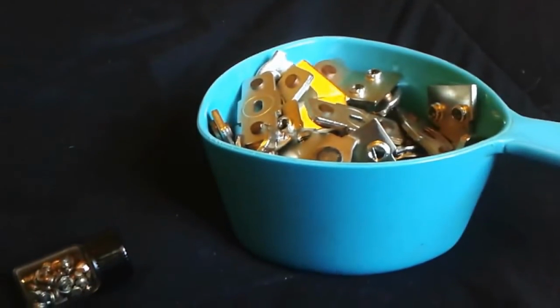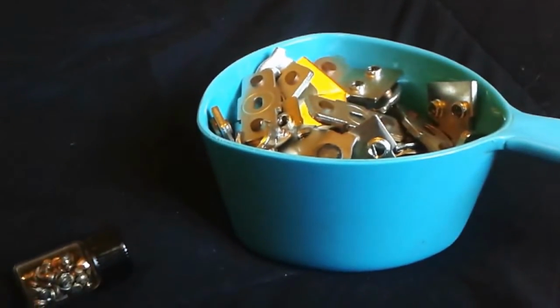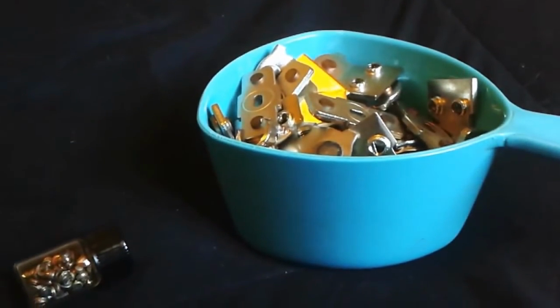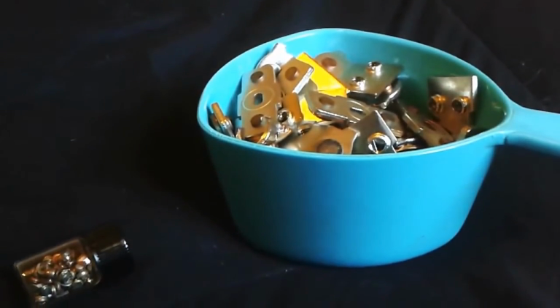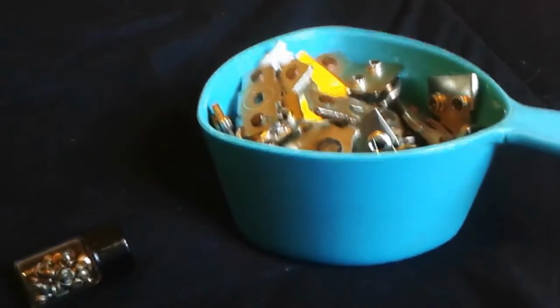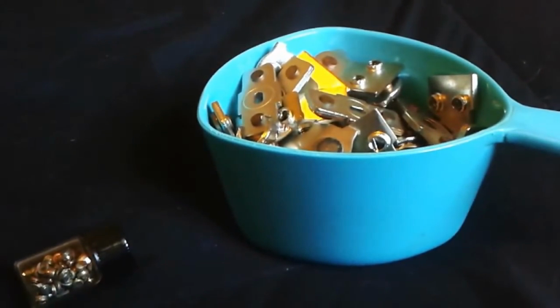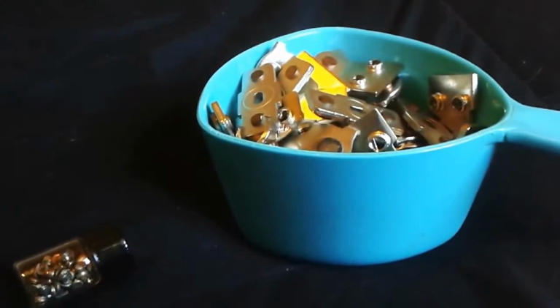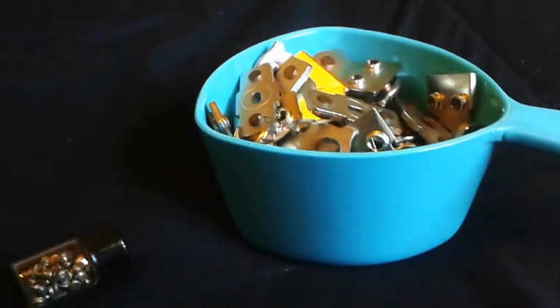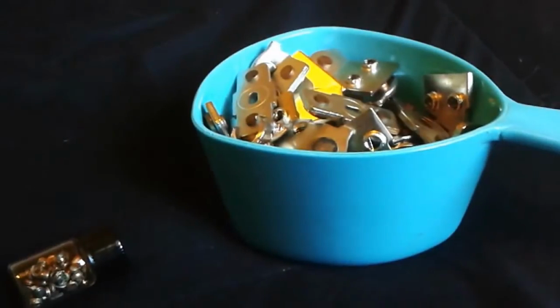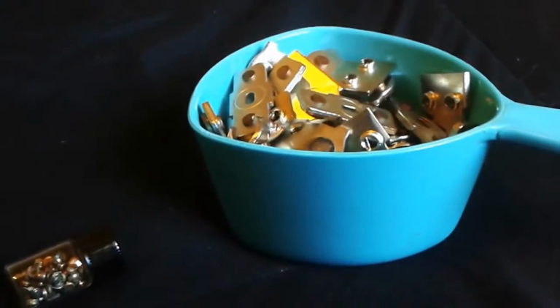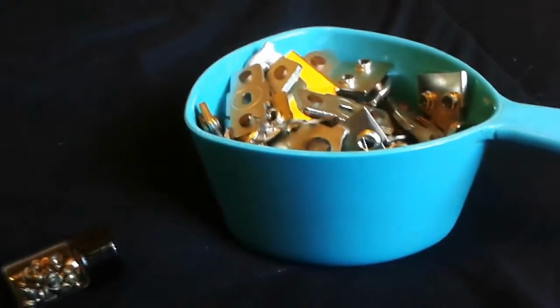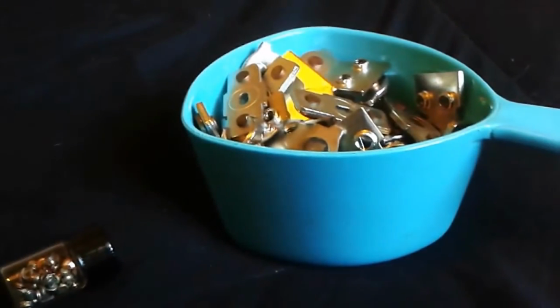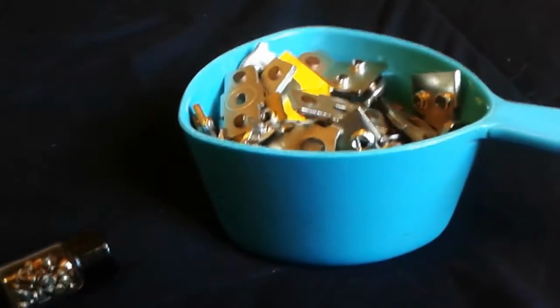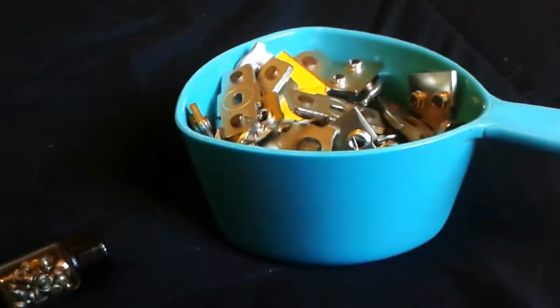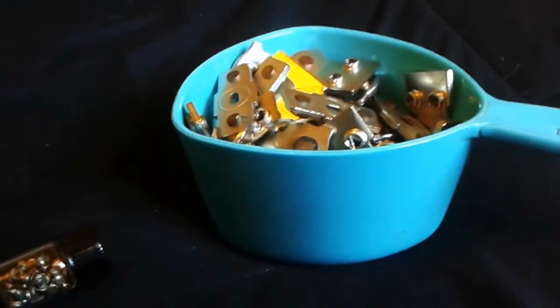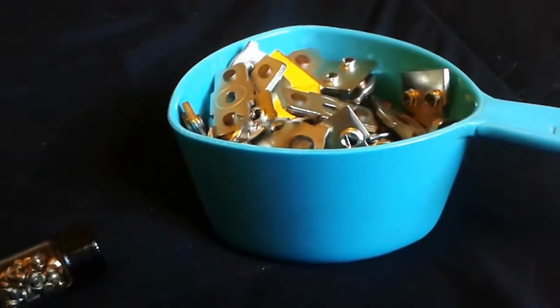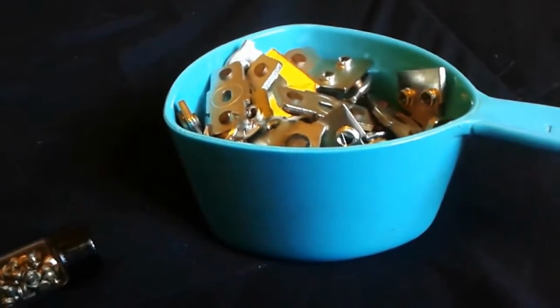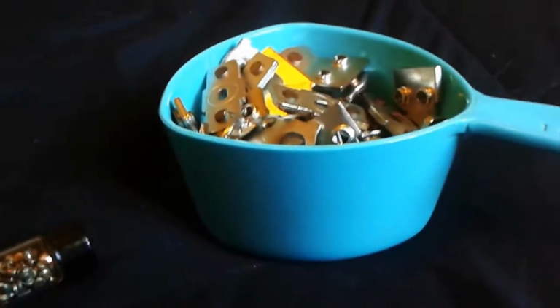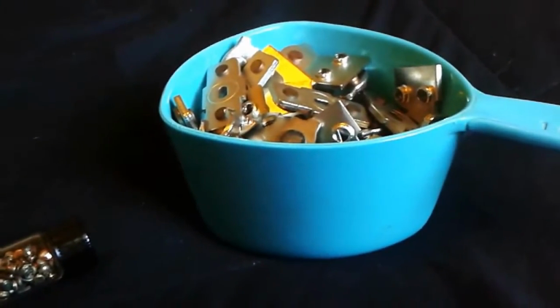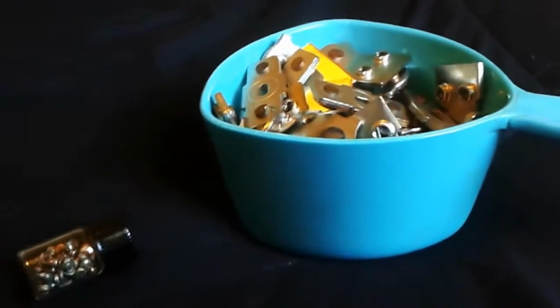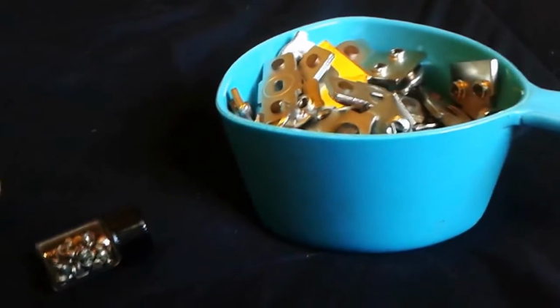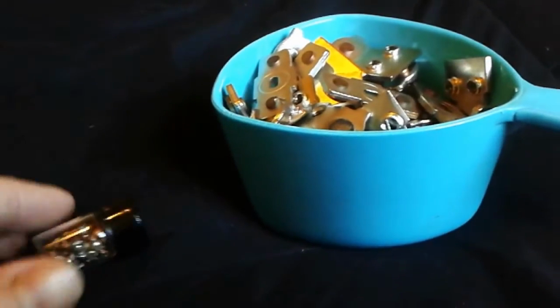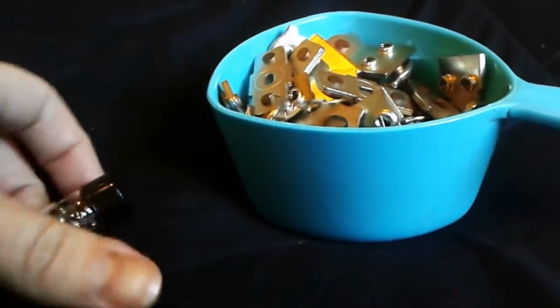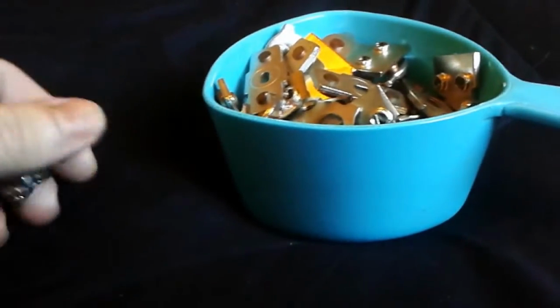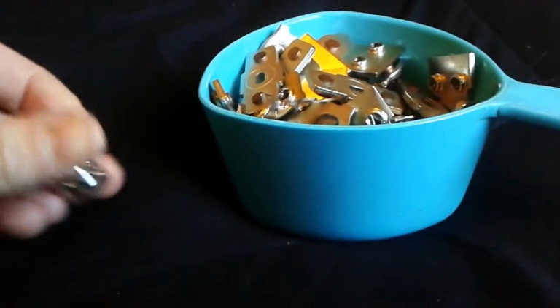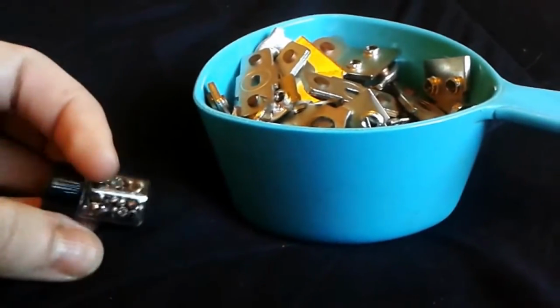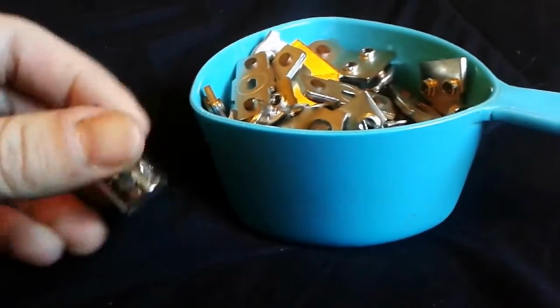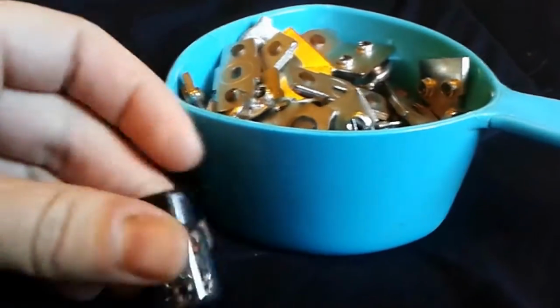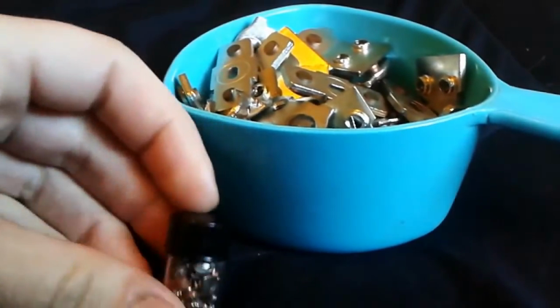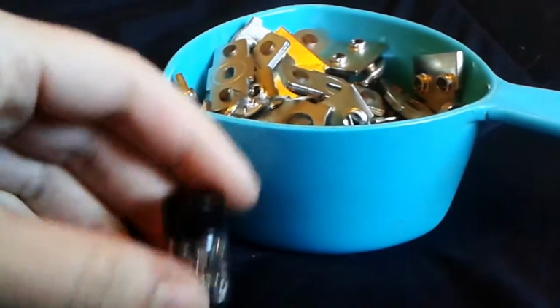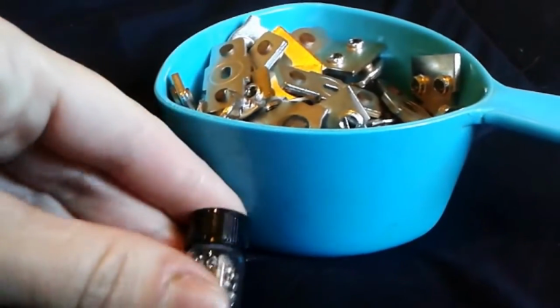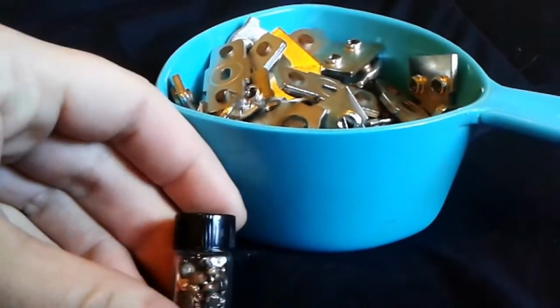Hey guys, Chrissy with Chrissy's Collections again. Today I wanted to do a short video for you about silver and electronics. I've done some videos about finding gold in electronics. Today I want to talk about finding silver.